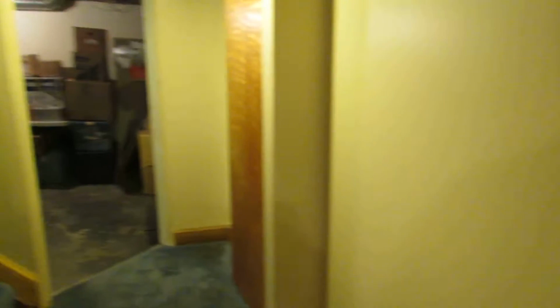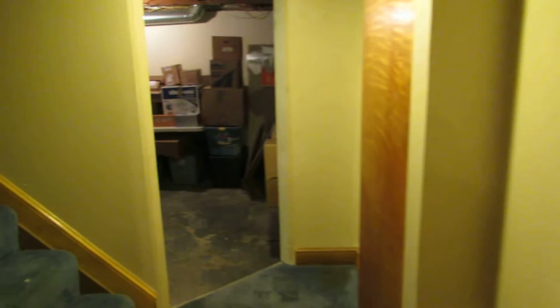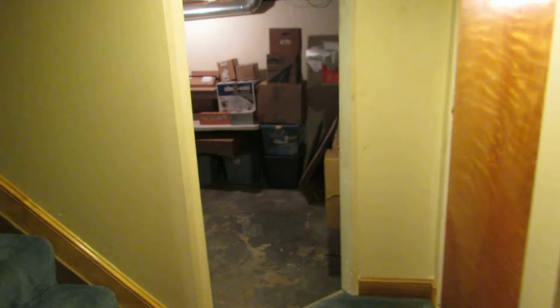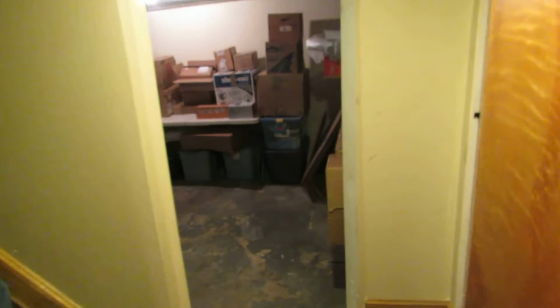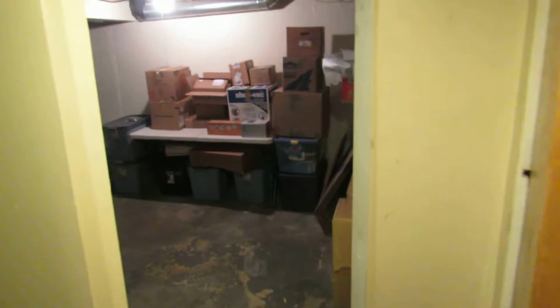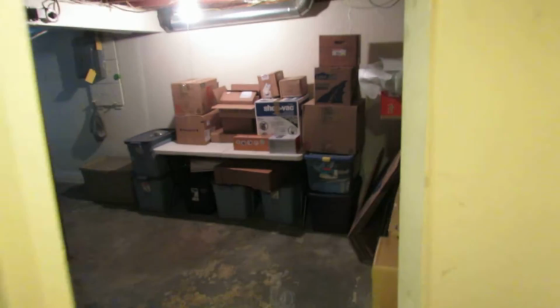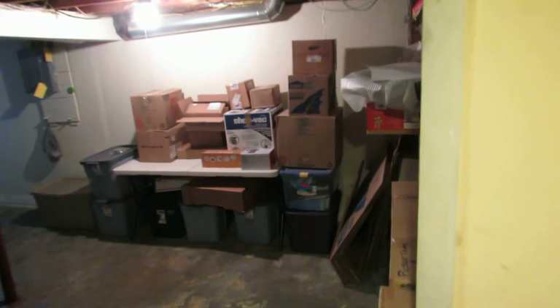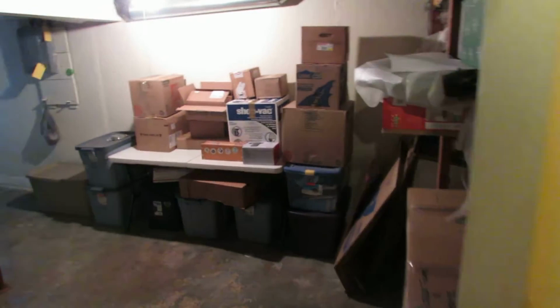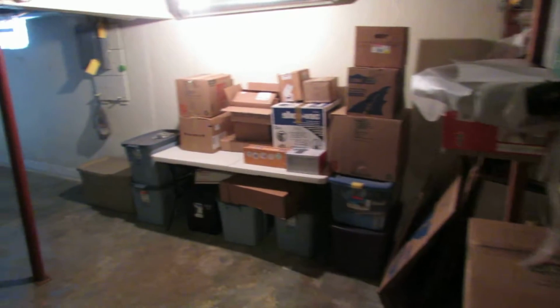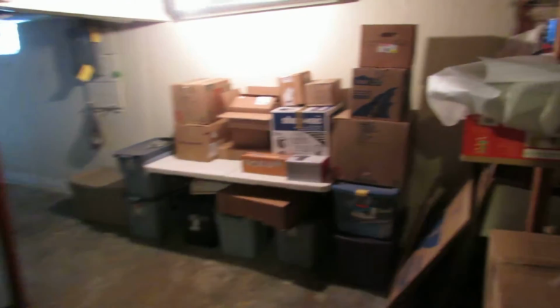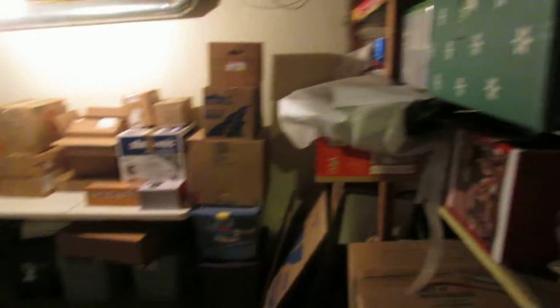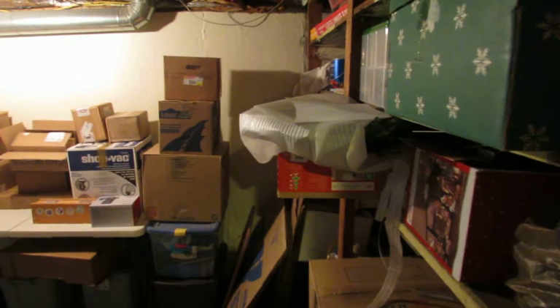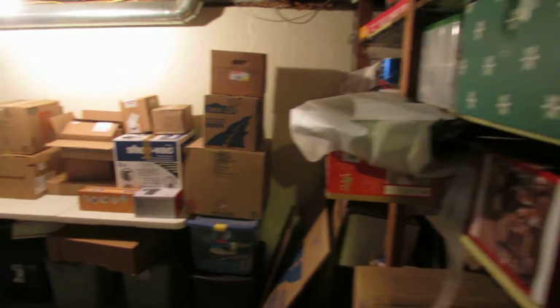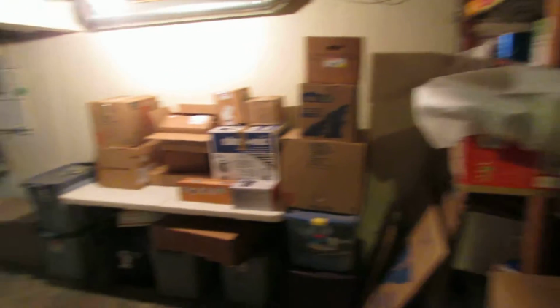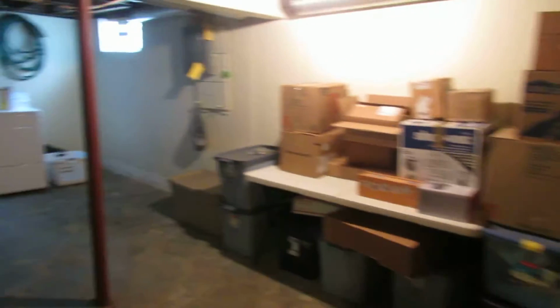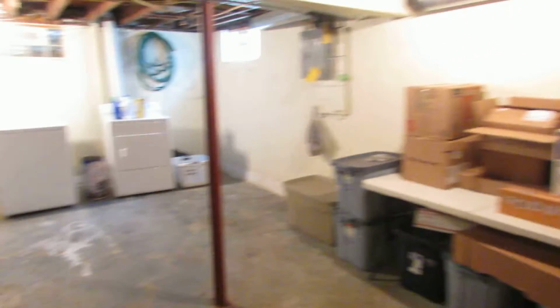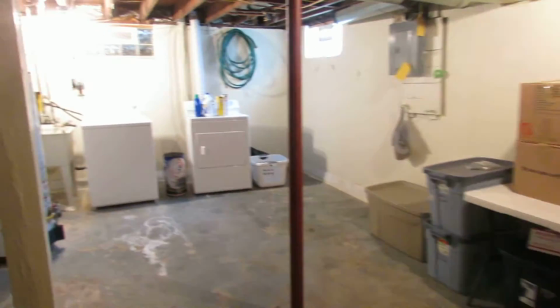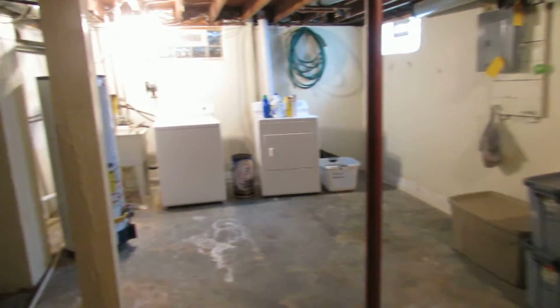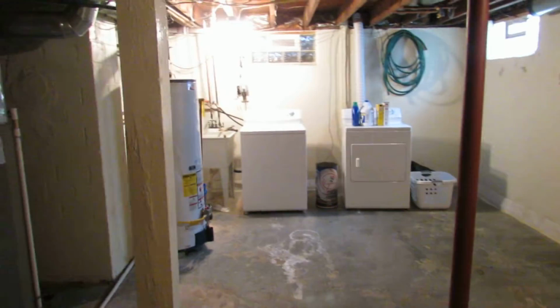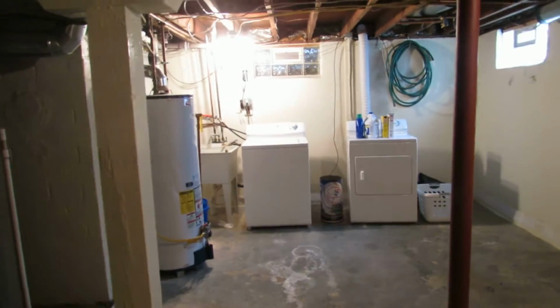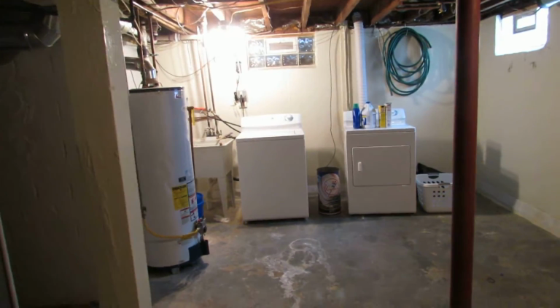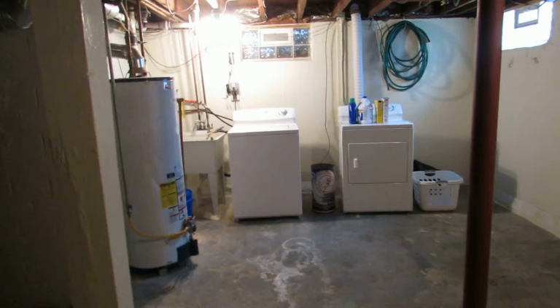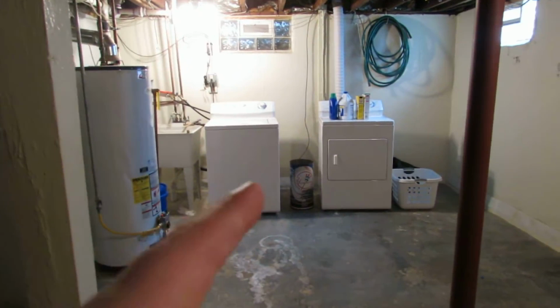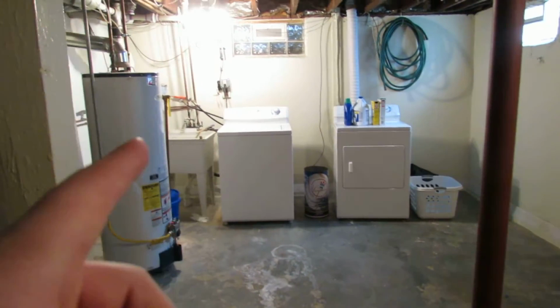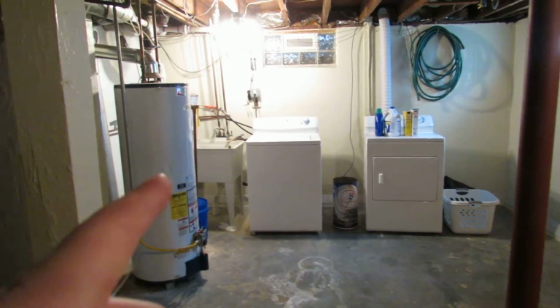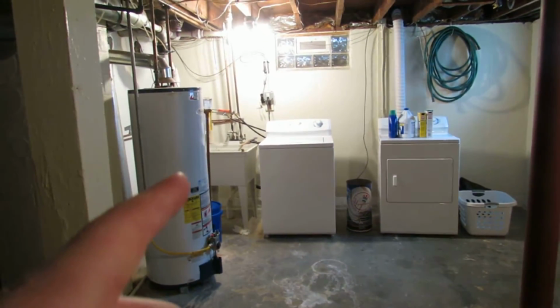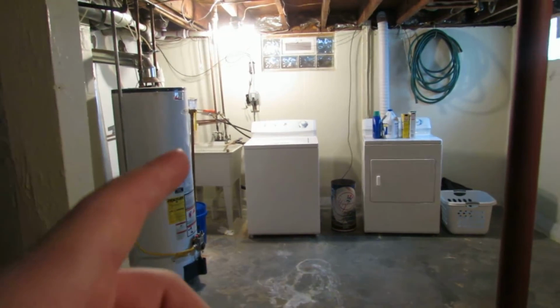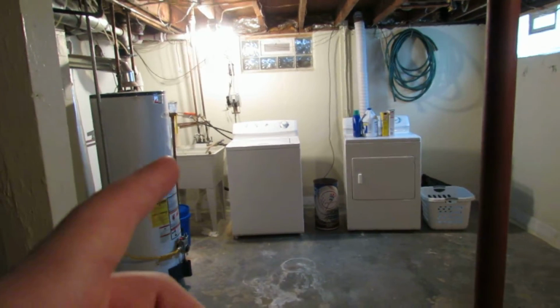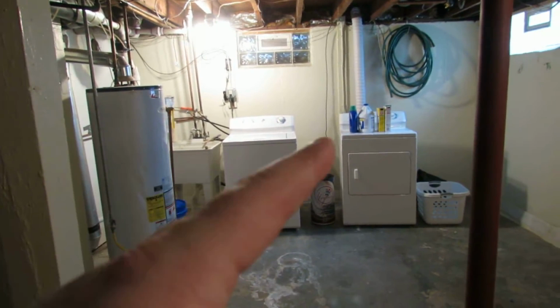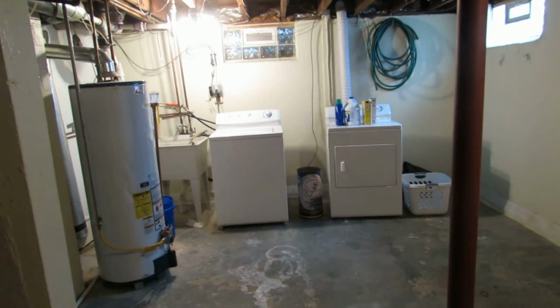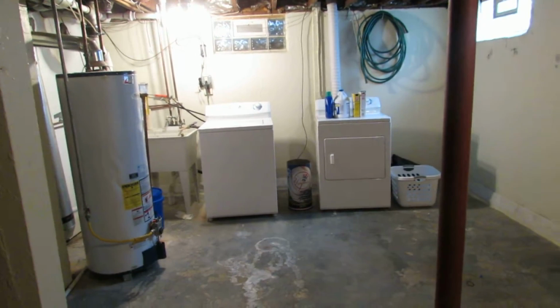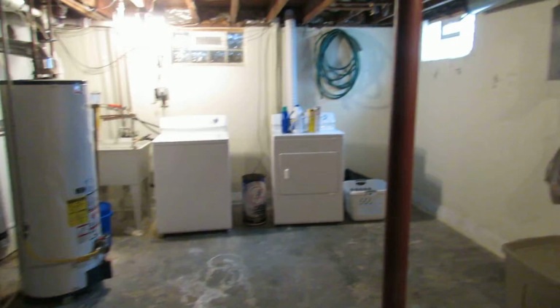On the other side is the utility room and storage room. Good amount of storage in here. Washer and dryer here do stay, and we do have a mud sink over here.